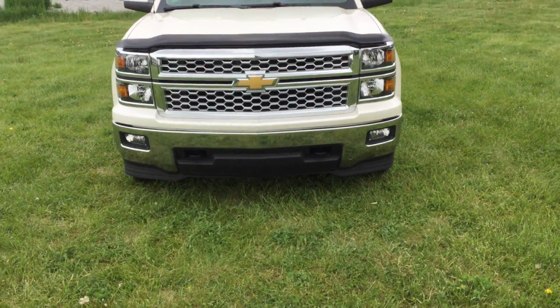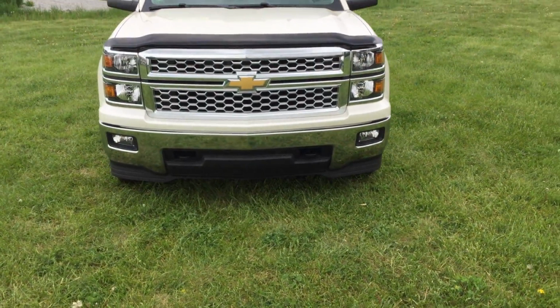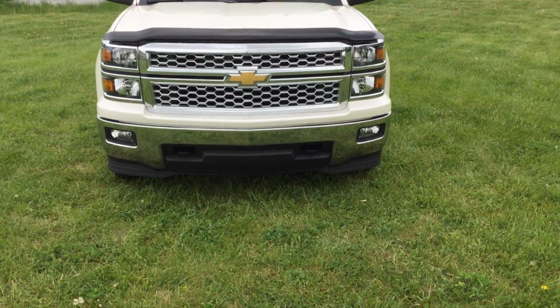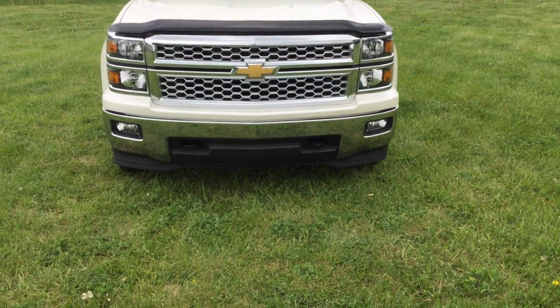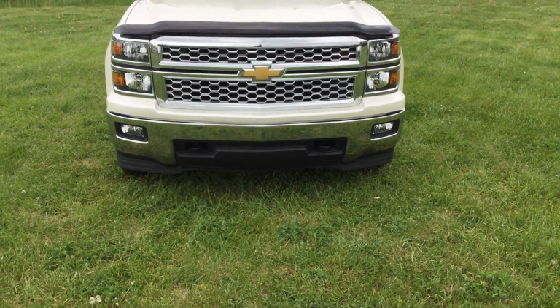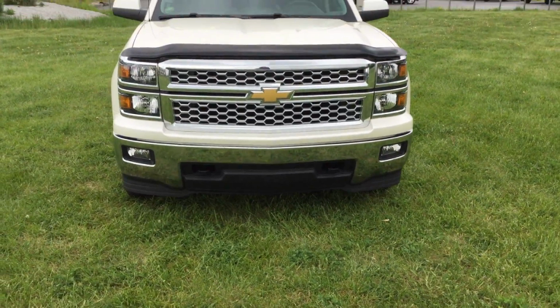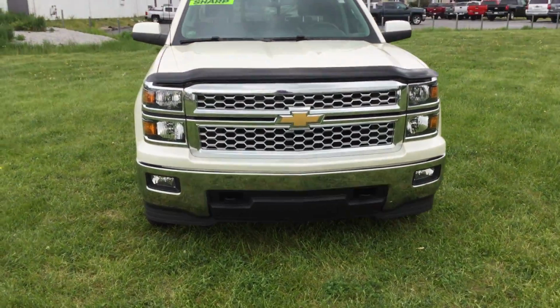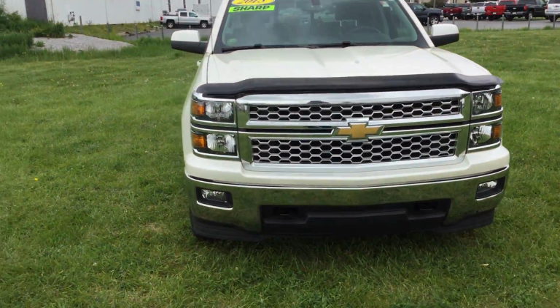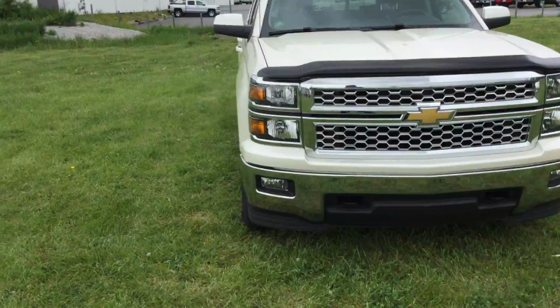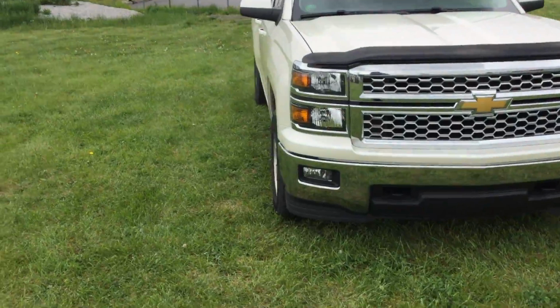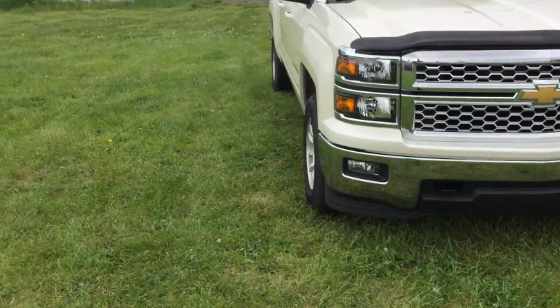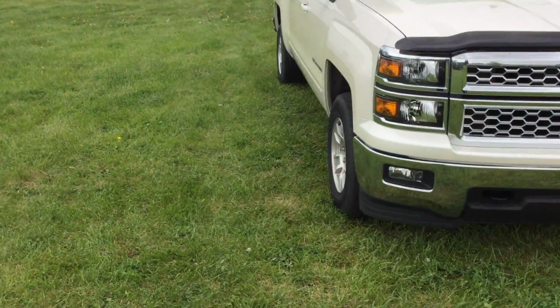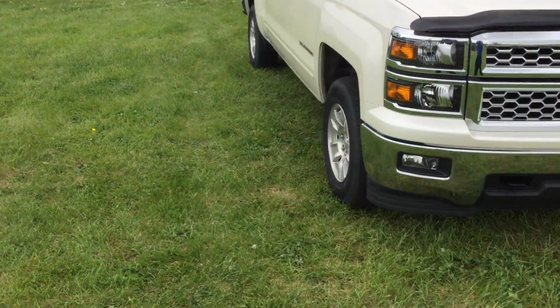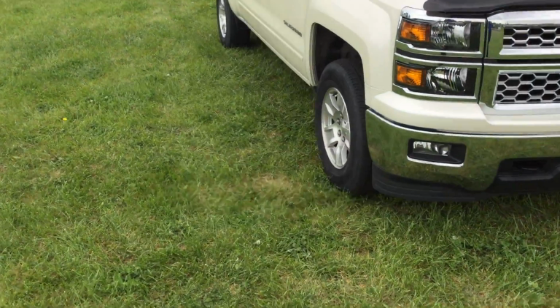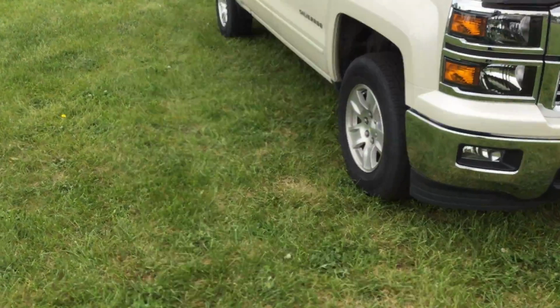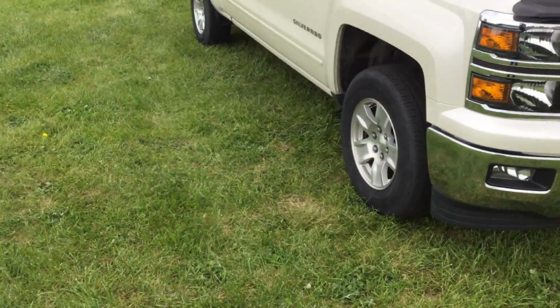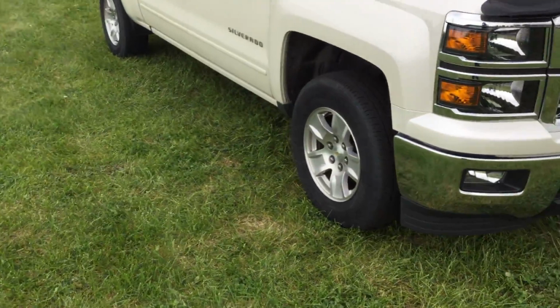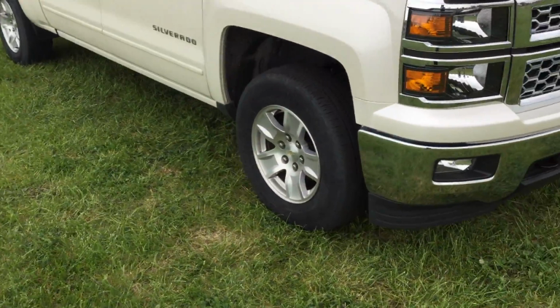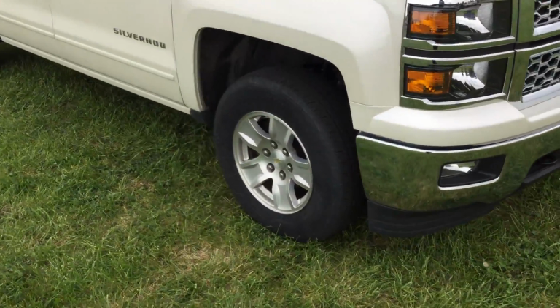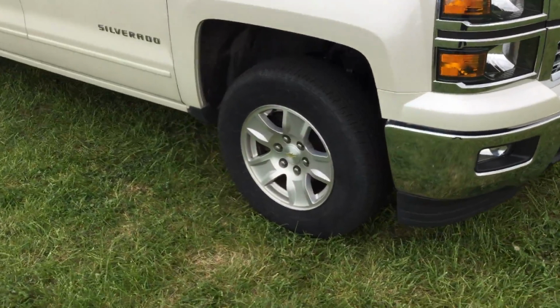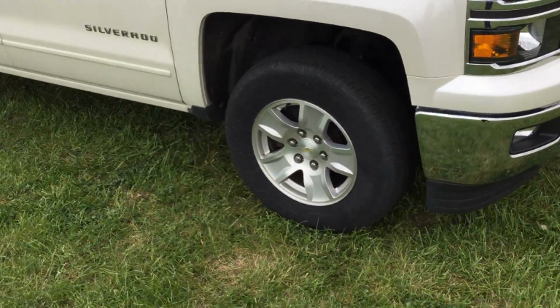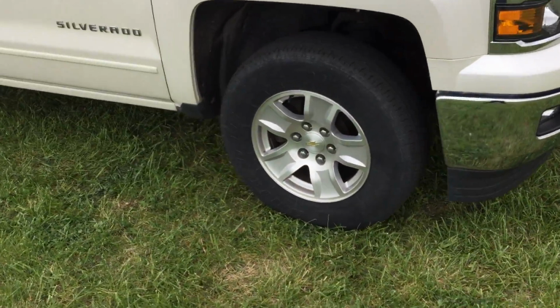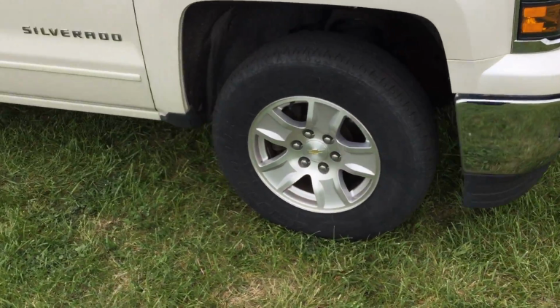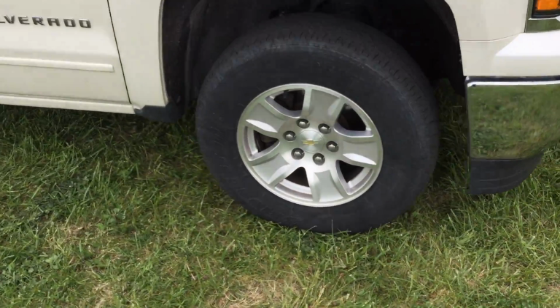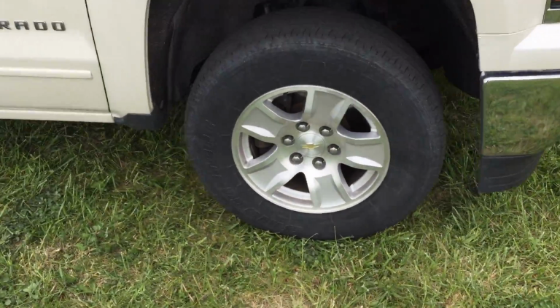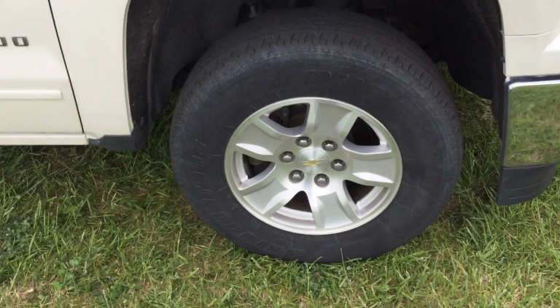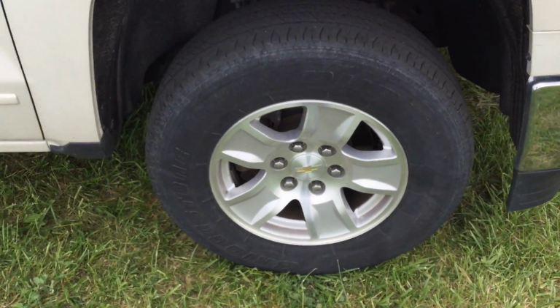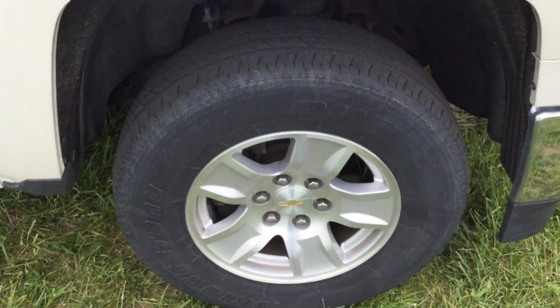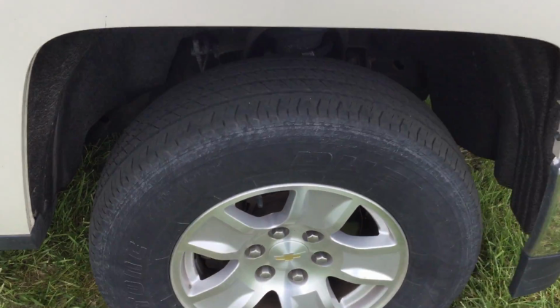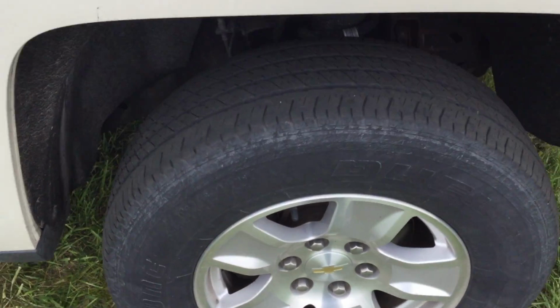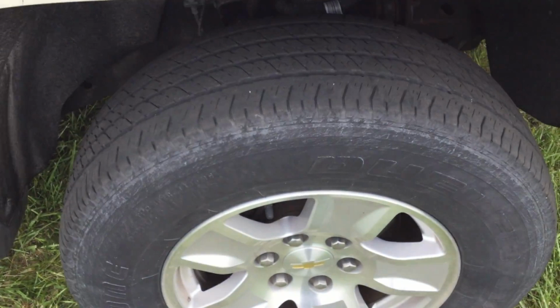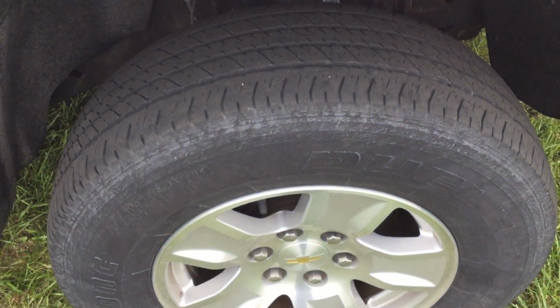Front fog lamps, 17 inch alloy wheels, good tread still.